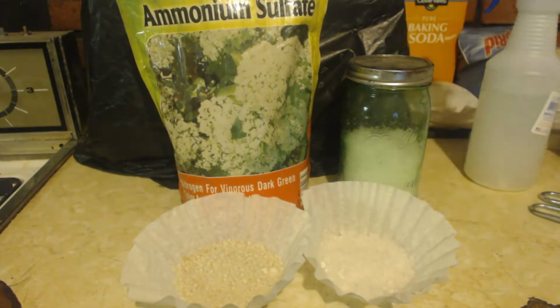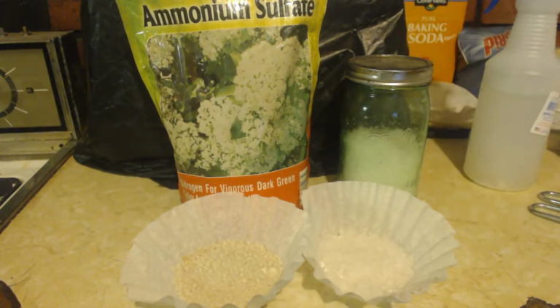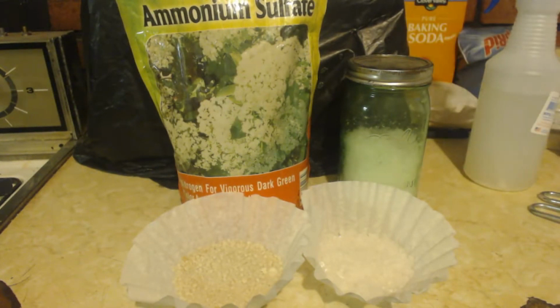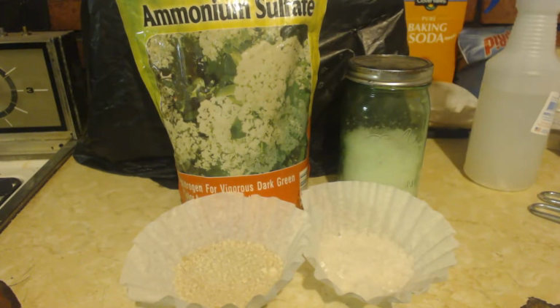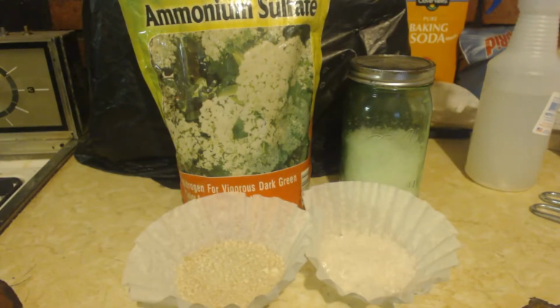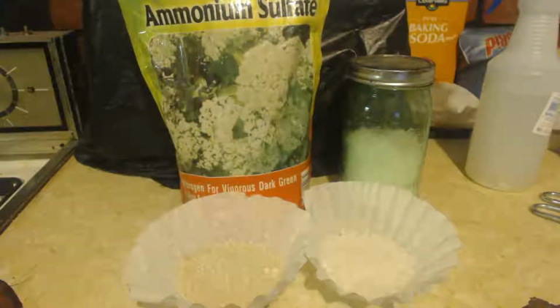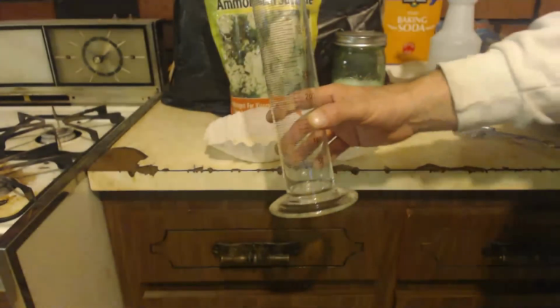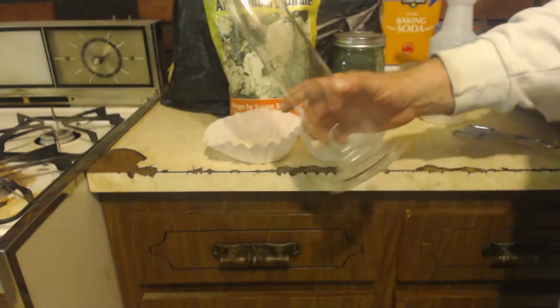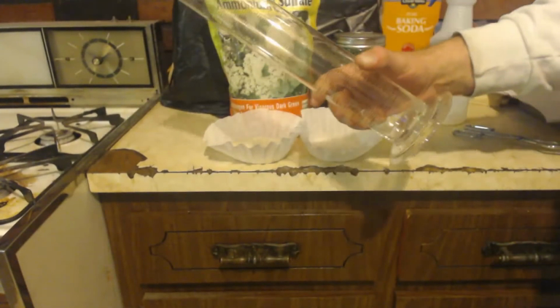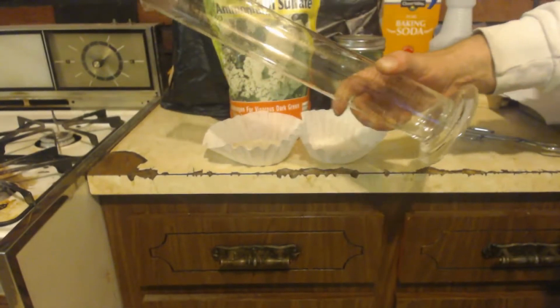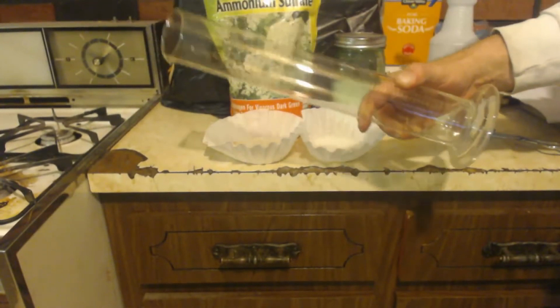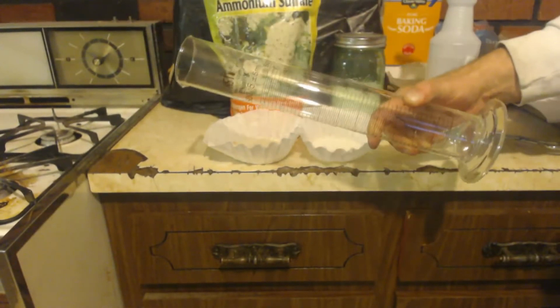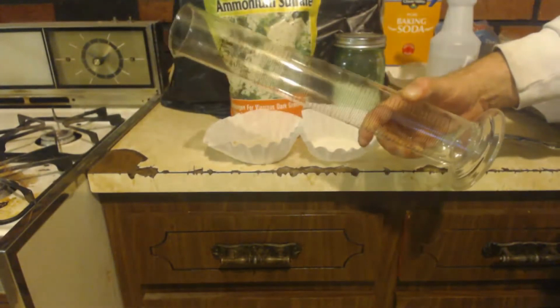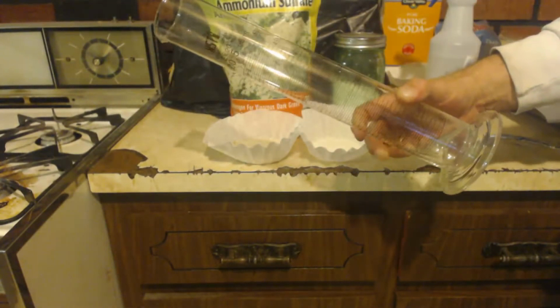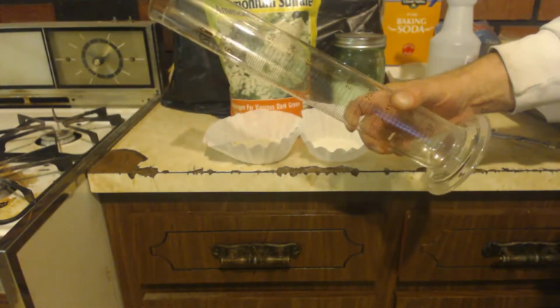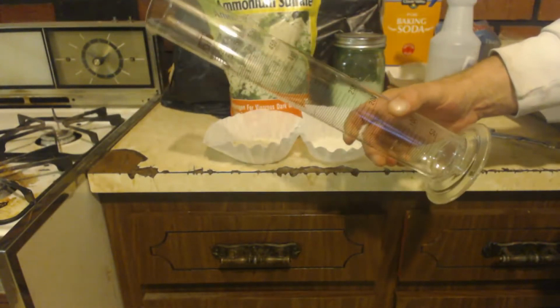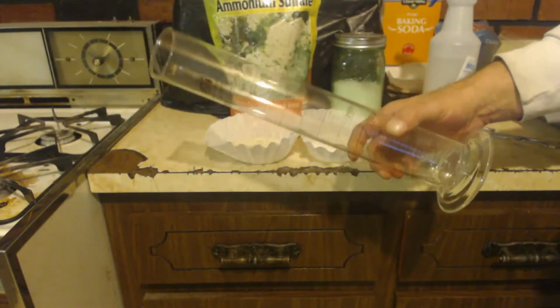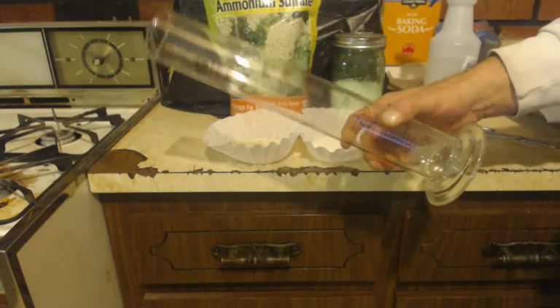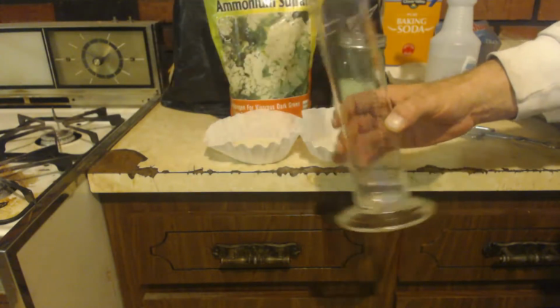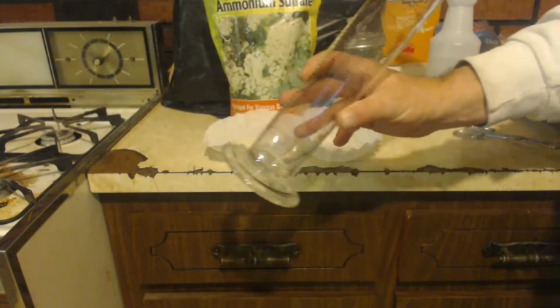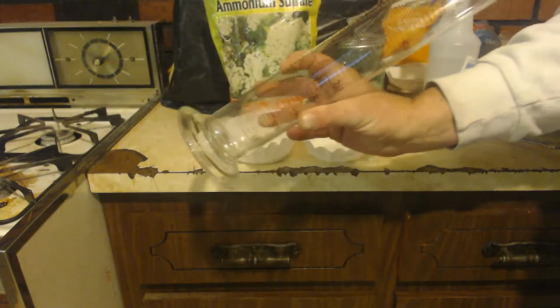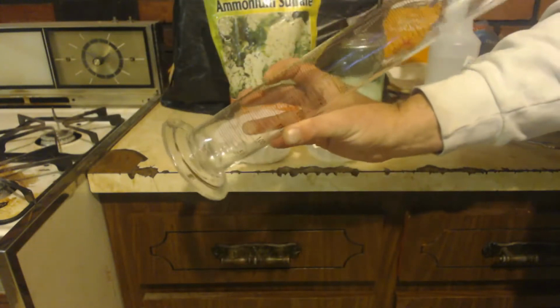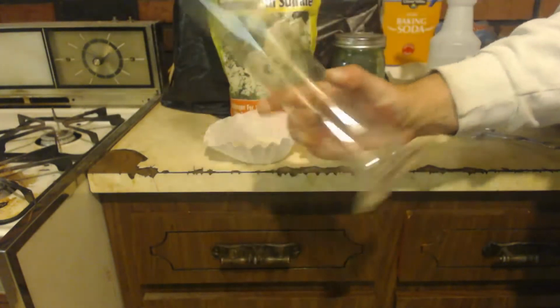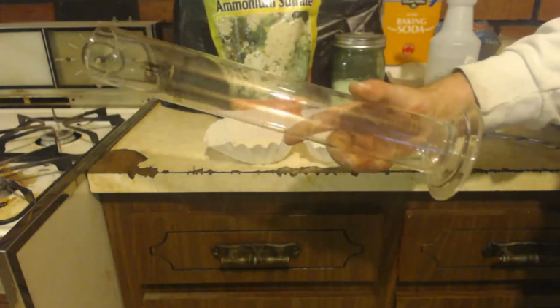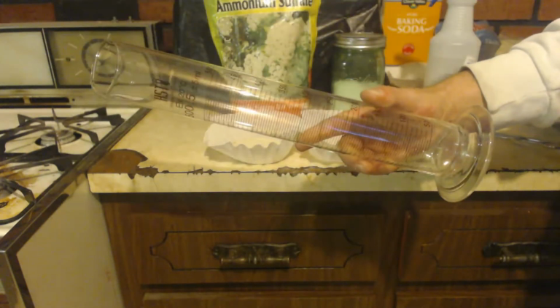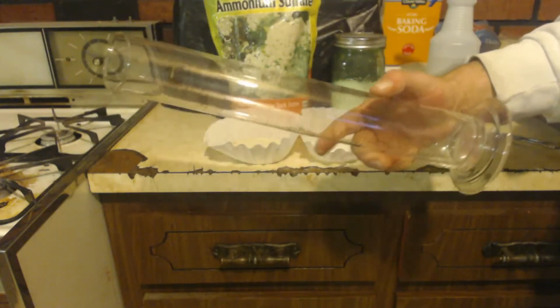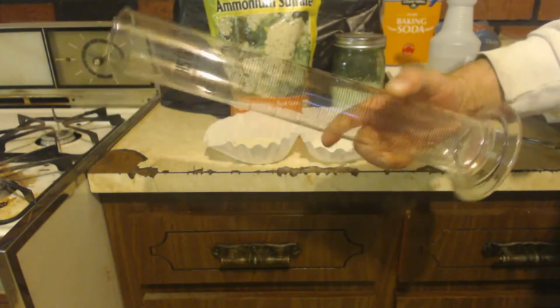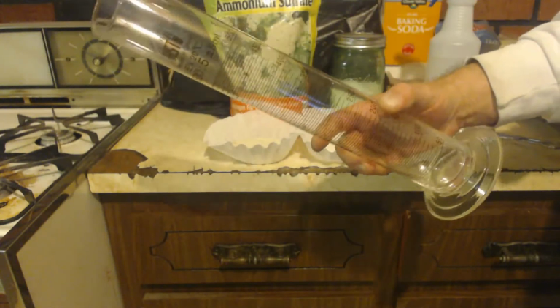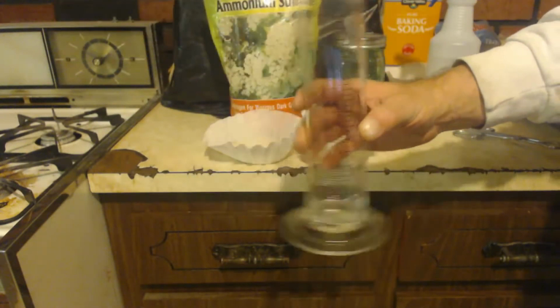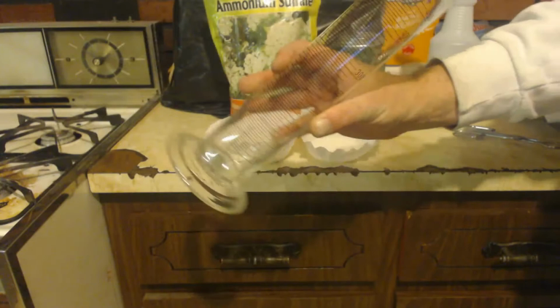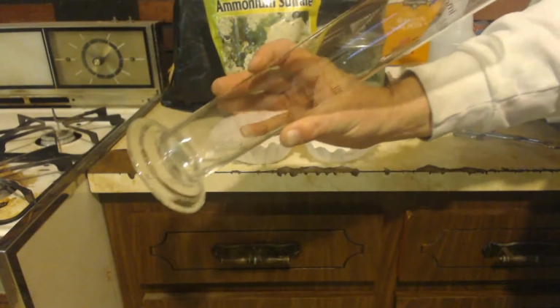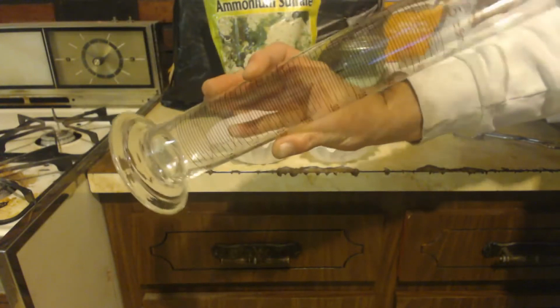One more thing — look what I found. I found a 500 milliliter graduated cylinder. So now I have the complete set, from 10 milliliters up to one liter.